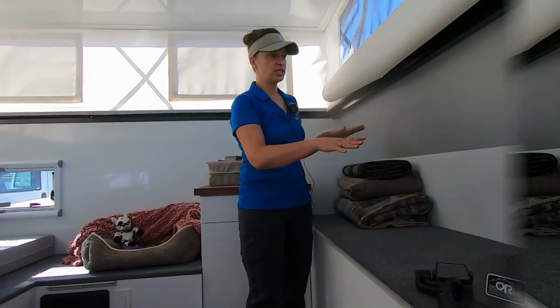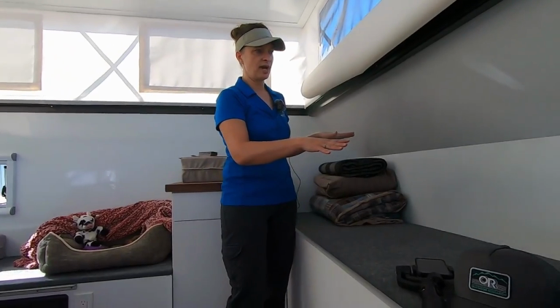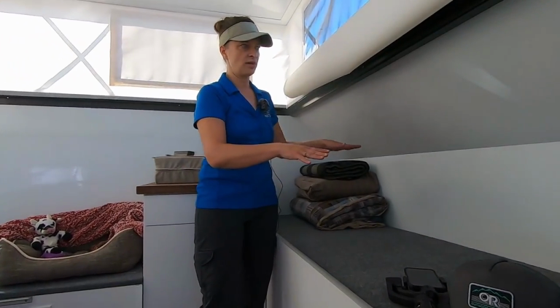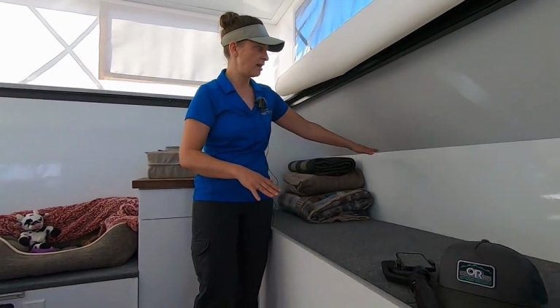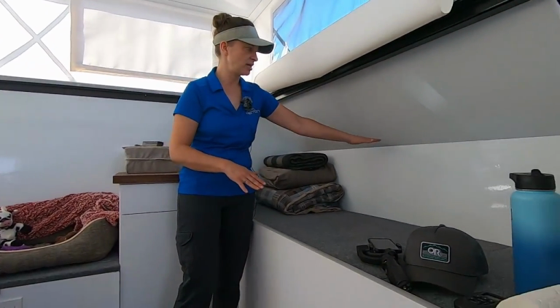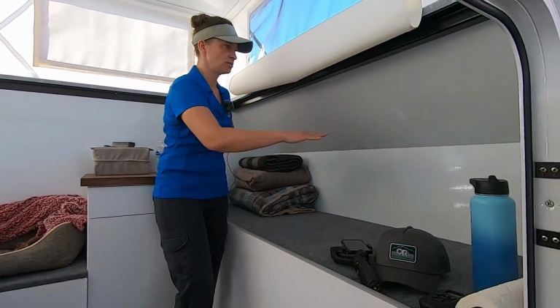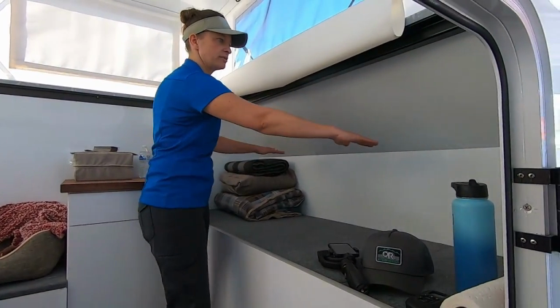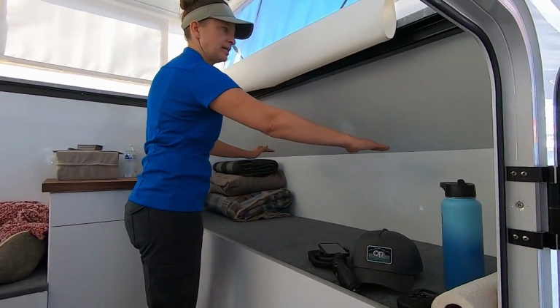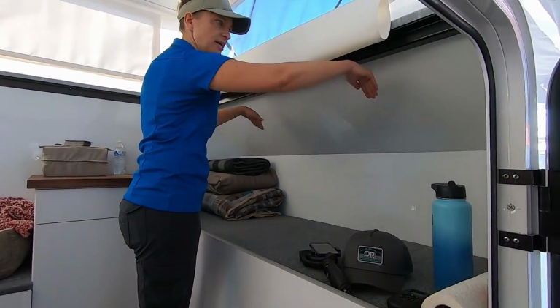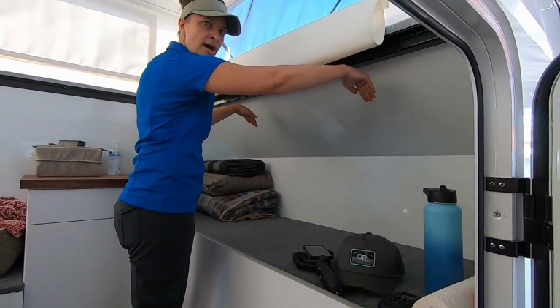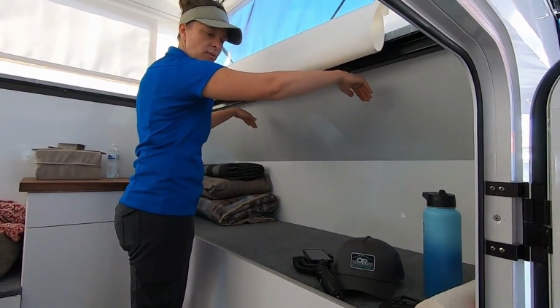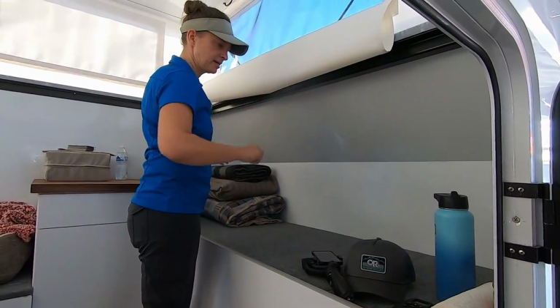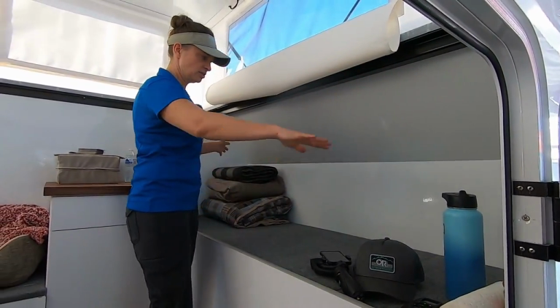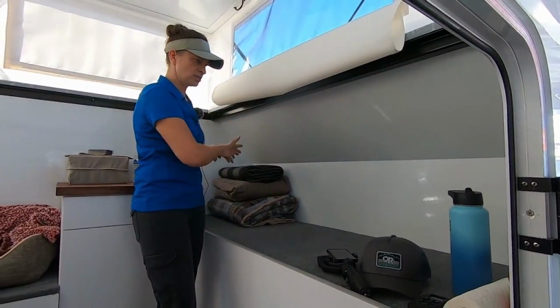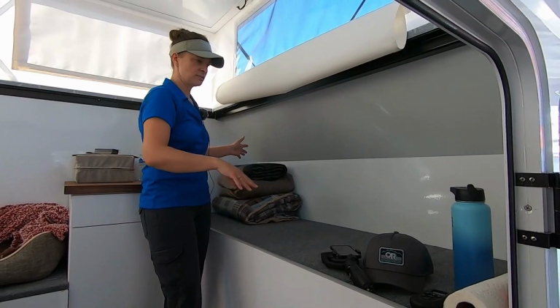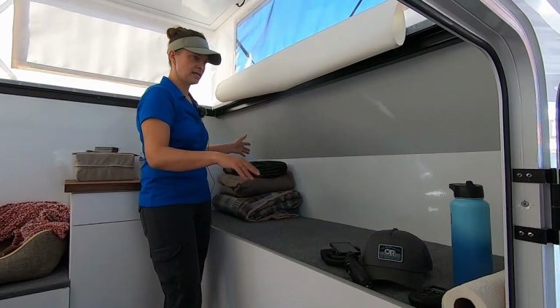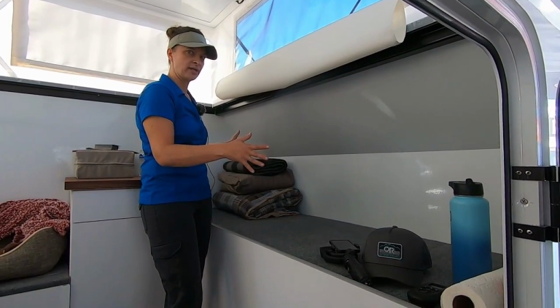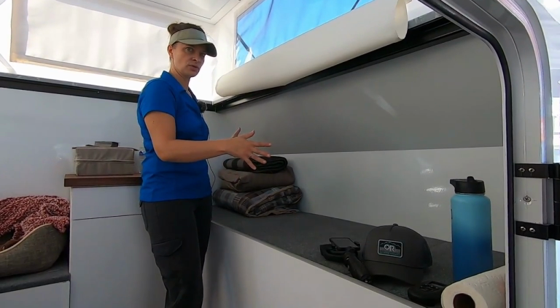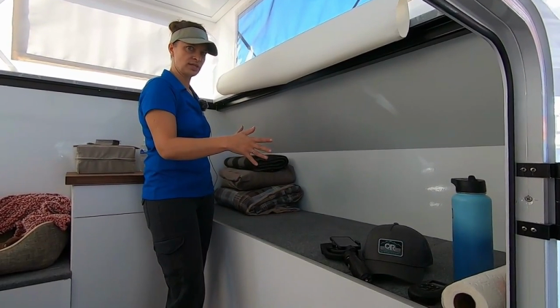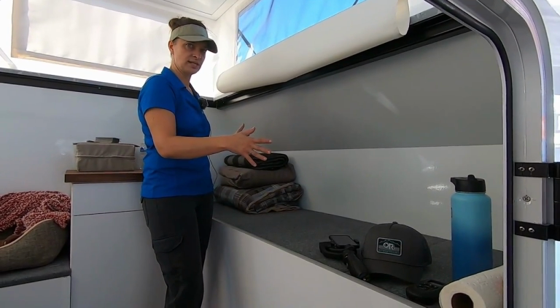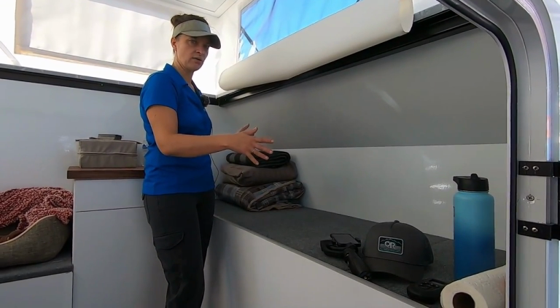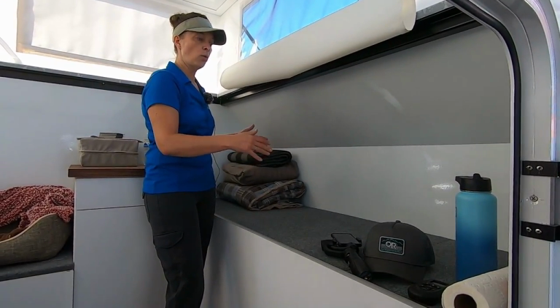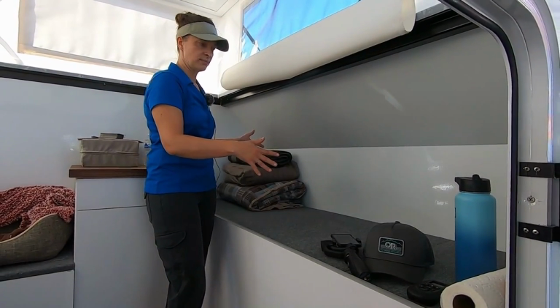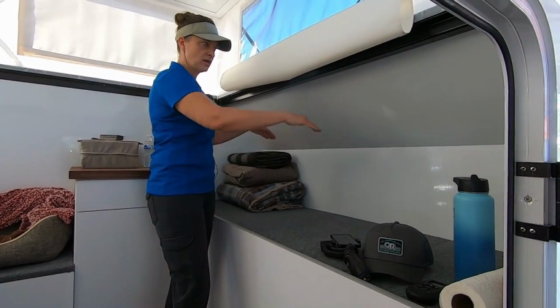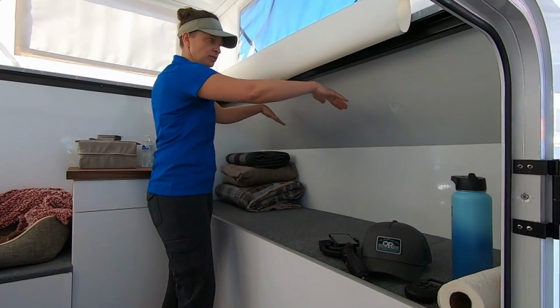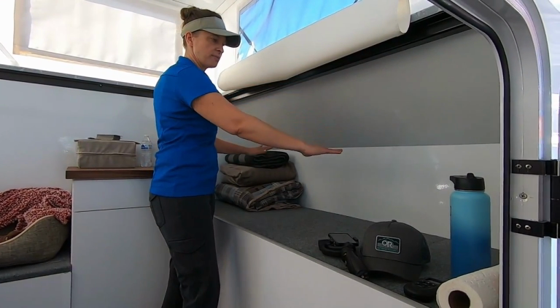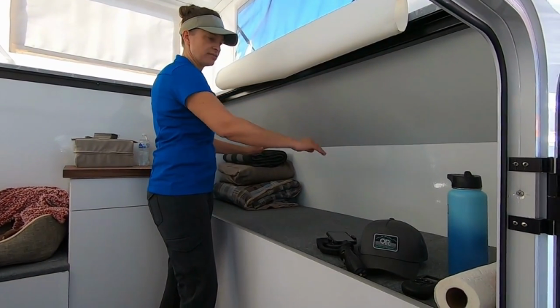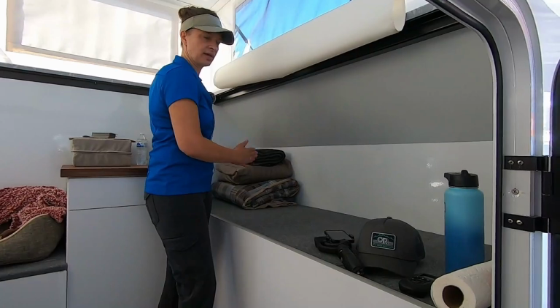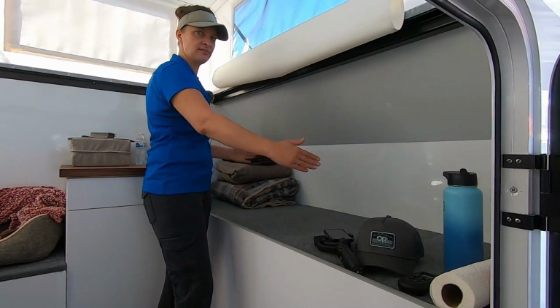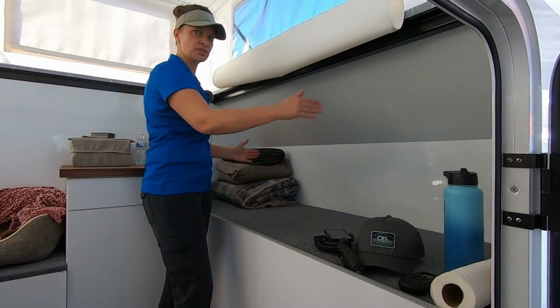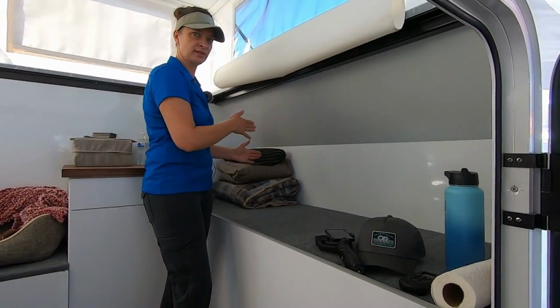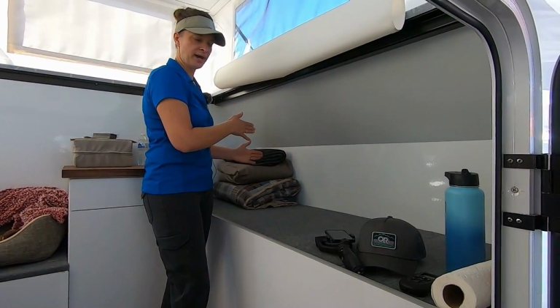The shelves are not installed right now, but there are two shelves right here that hinge up out of the way. So you can use this space as wide-open storage like you see it now, or for sleeping, or you can drop those shelves down and divvy up your stuff a little bit better.